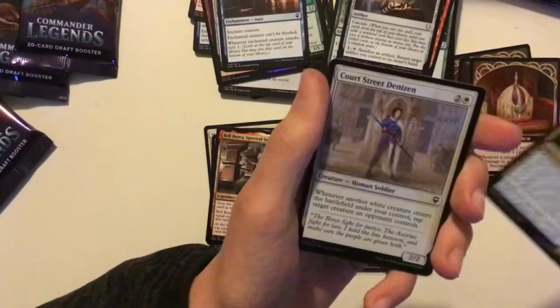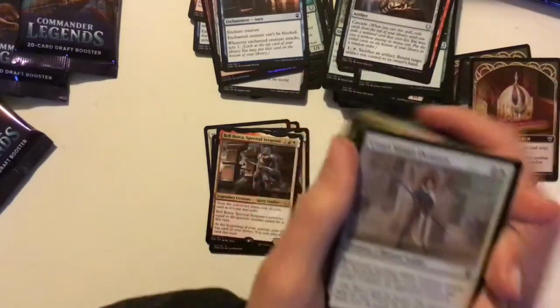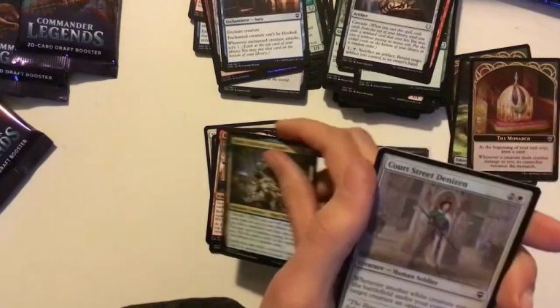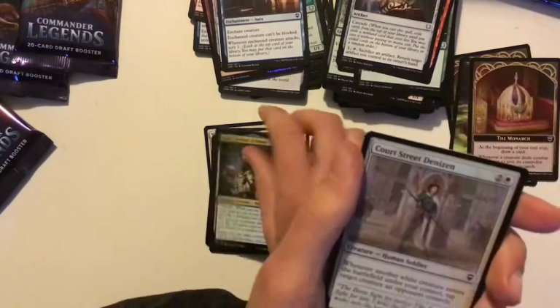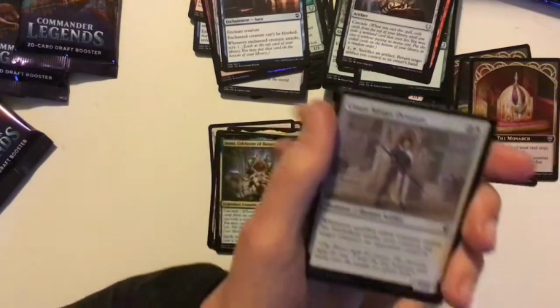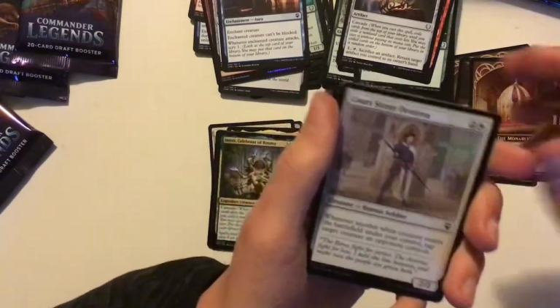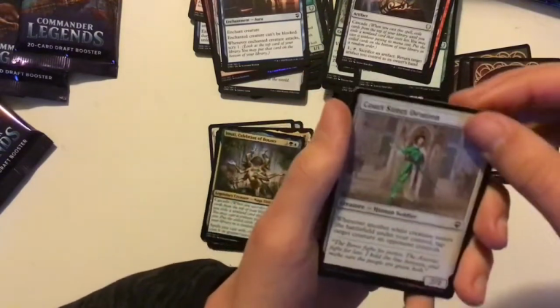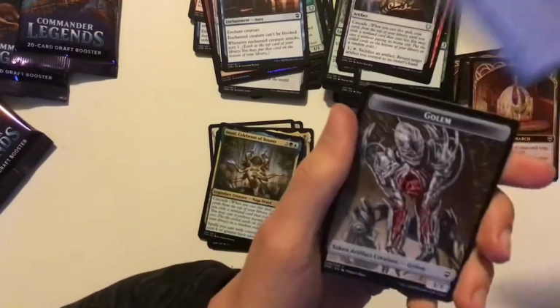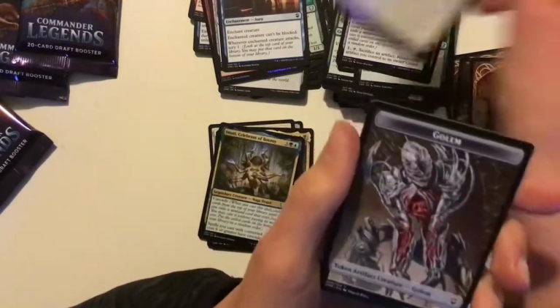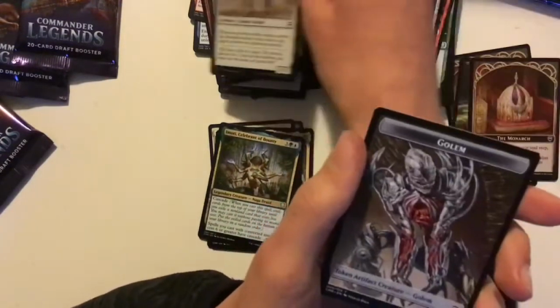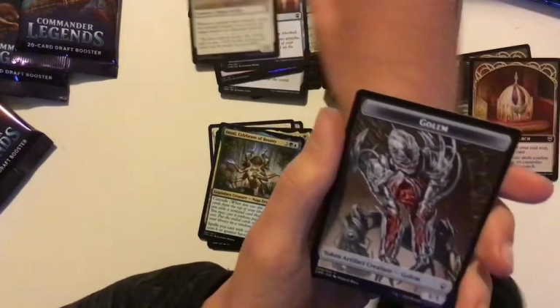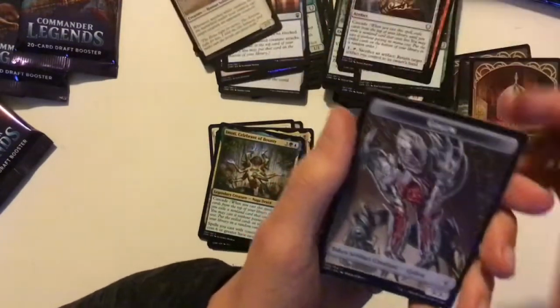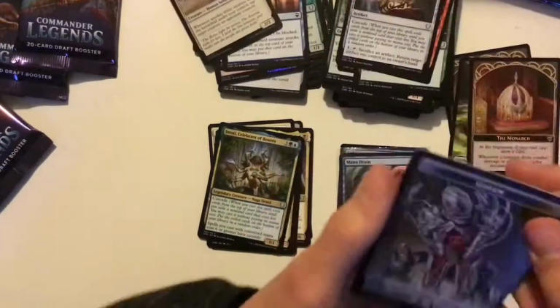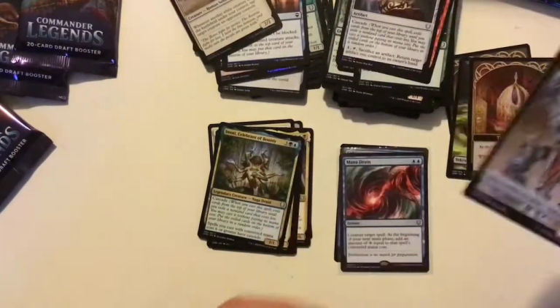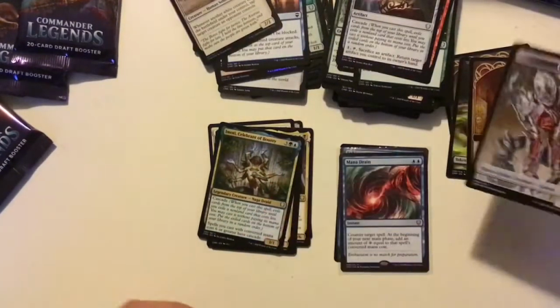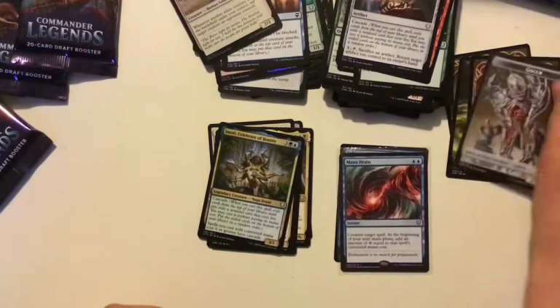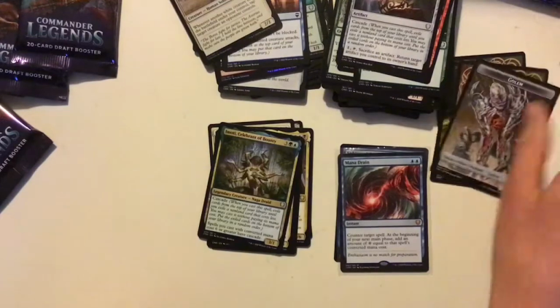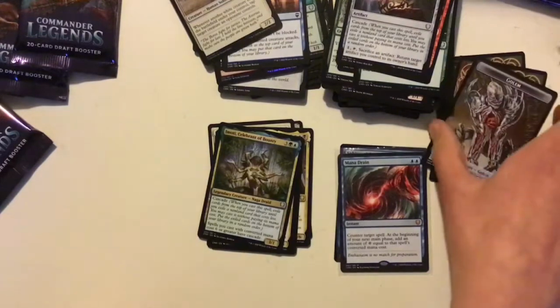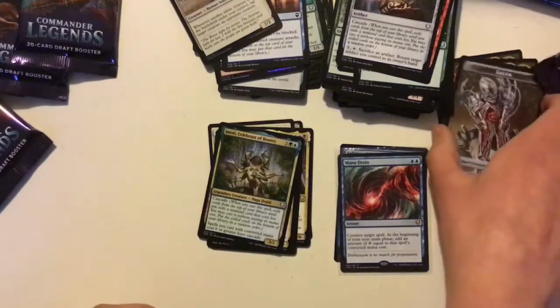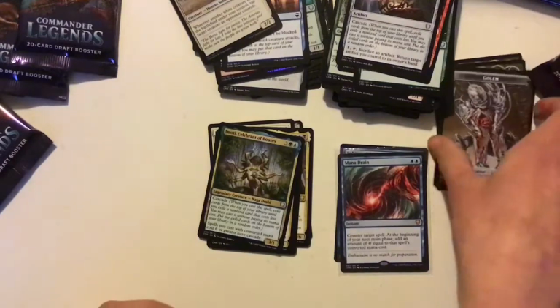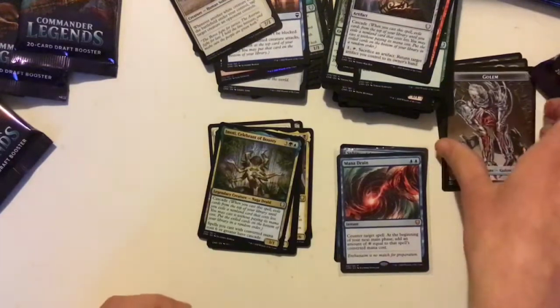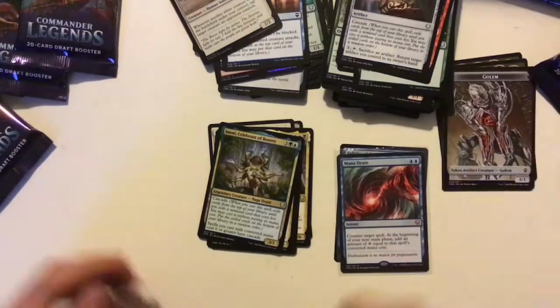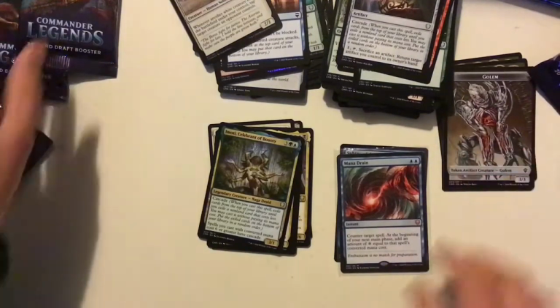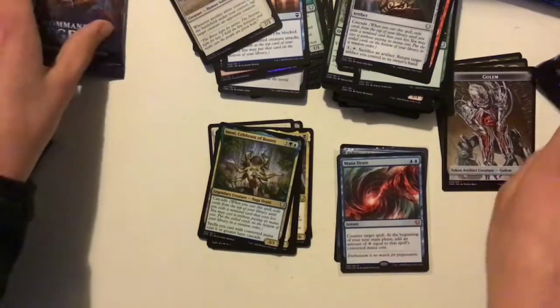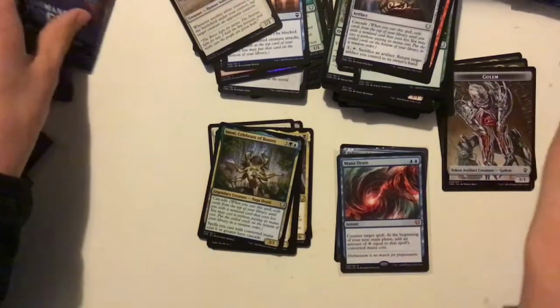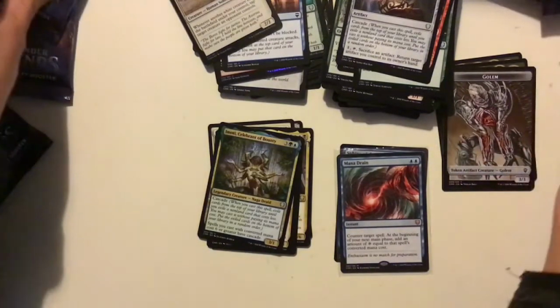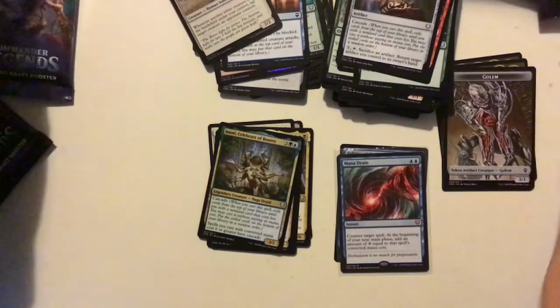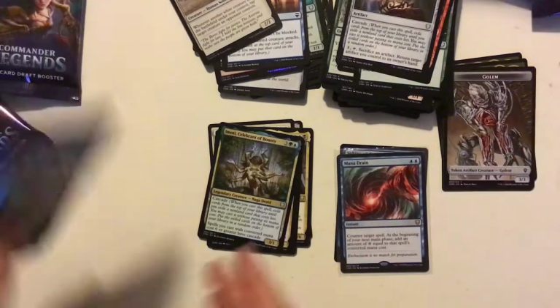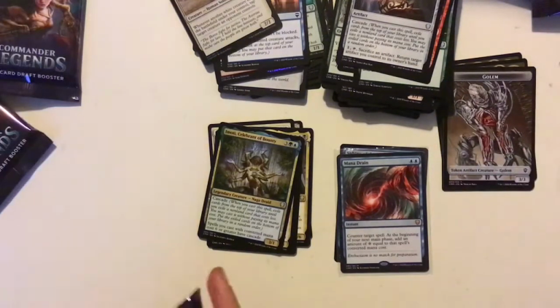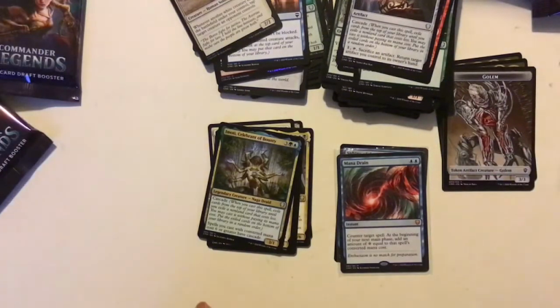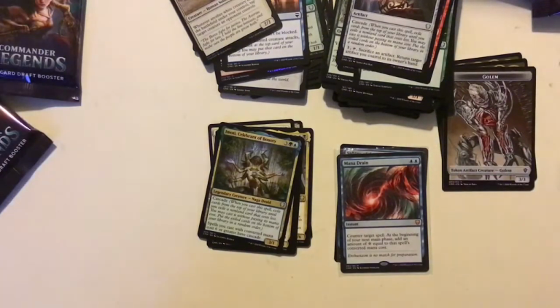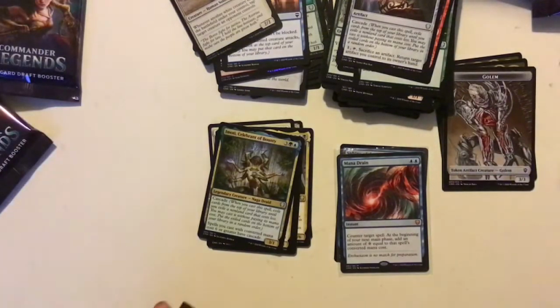And a Court Street Denizen and a Golden Token — that's quite a nice Golden Token I think. That pack not so good, but.